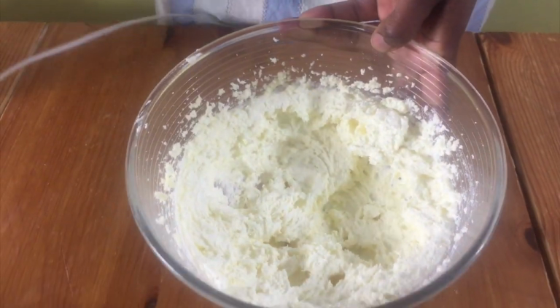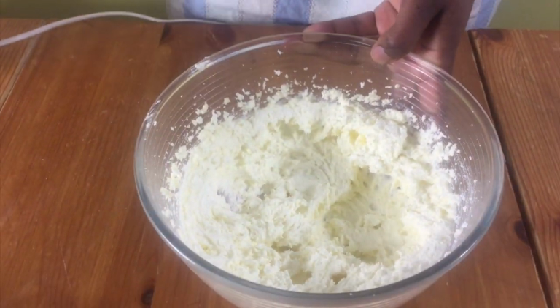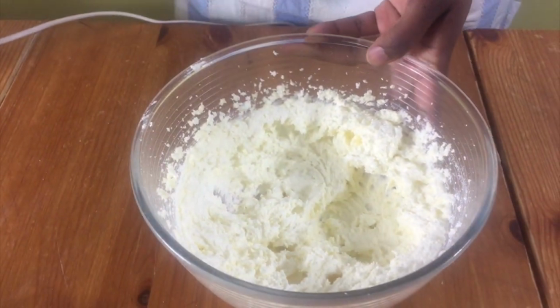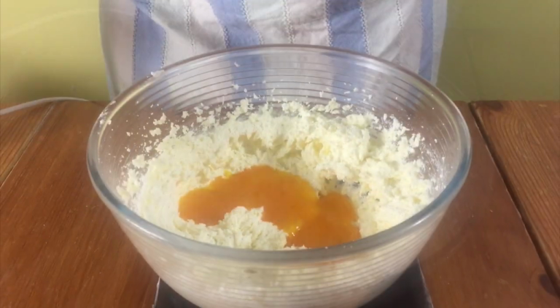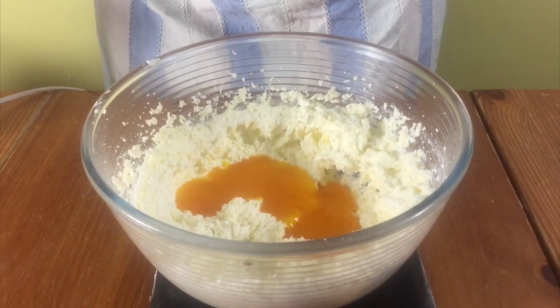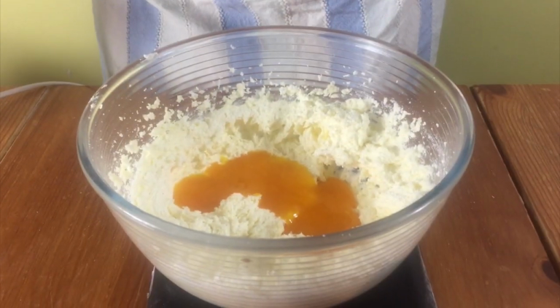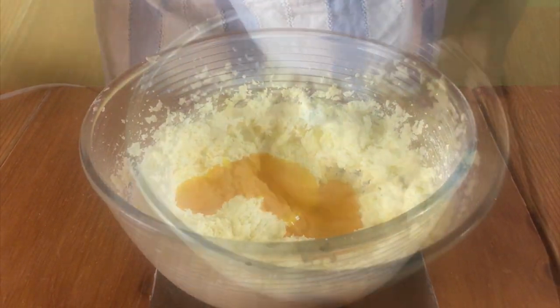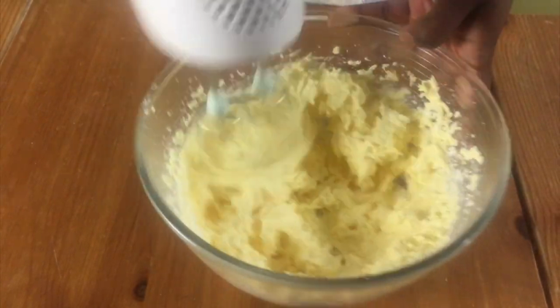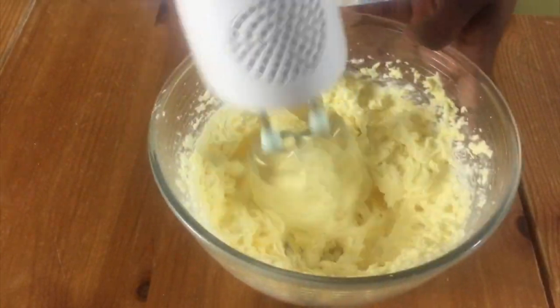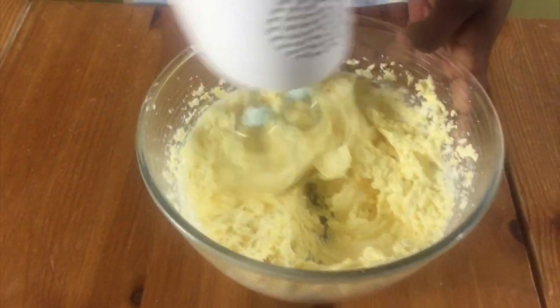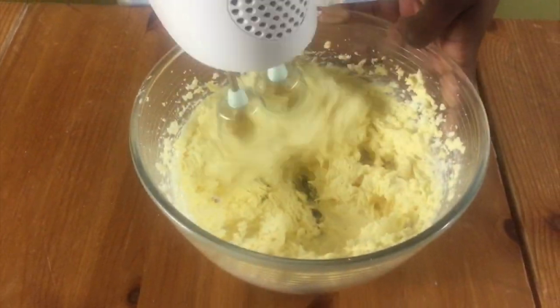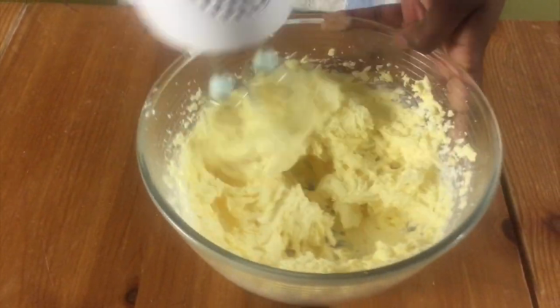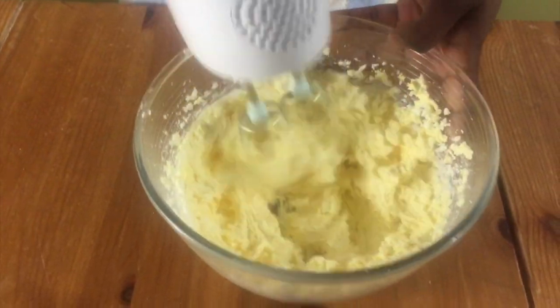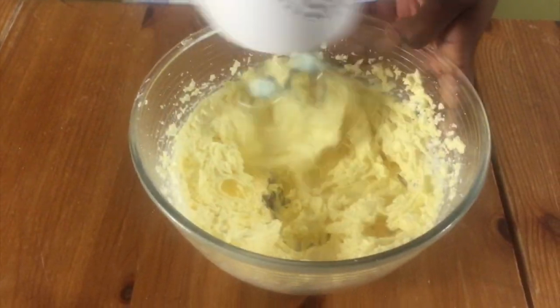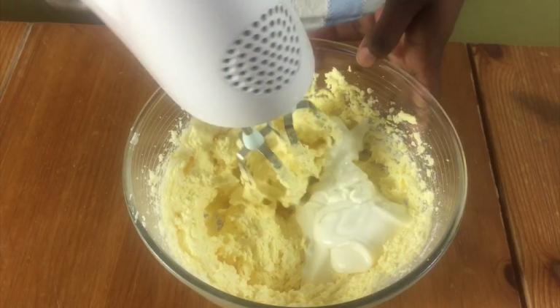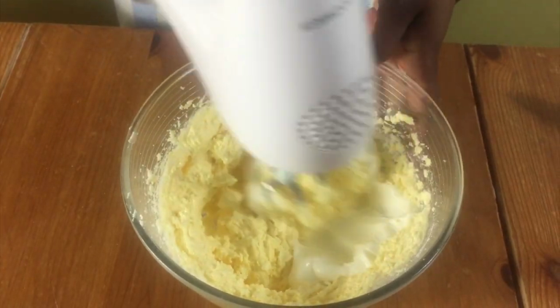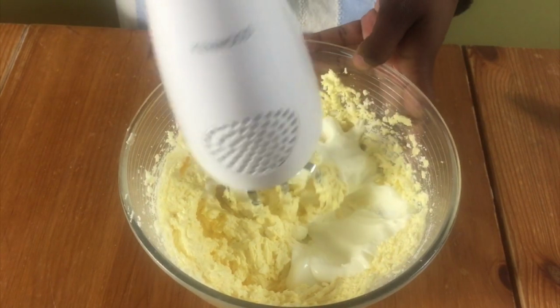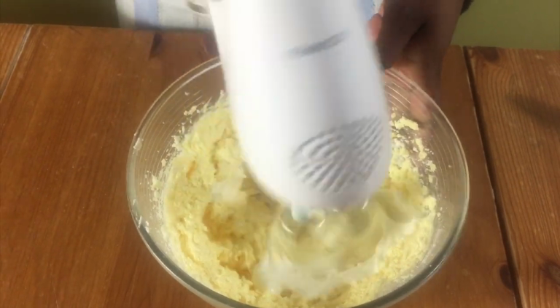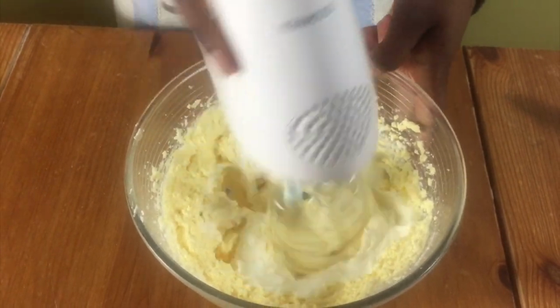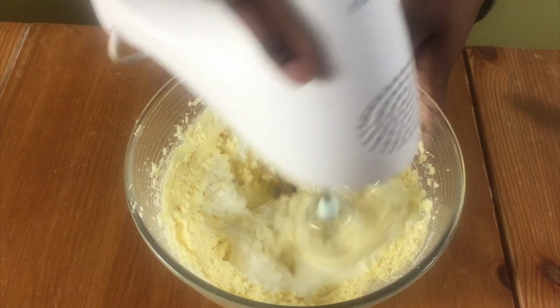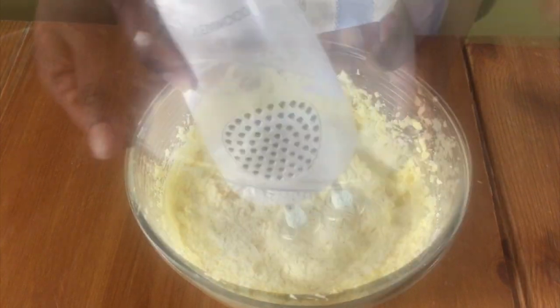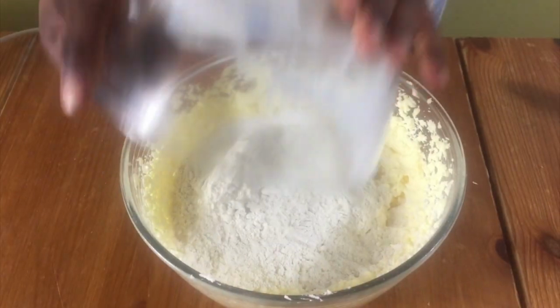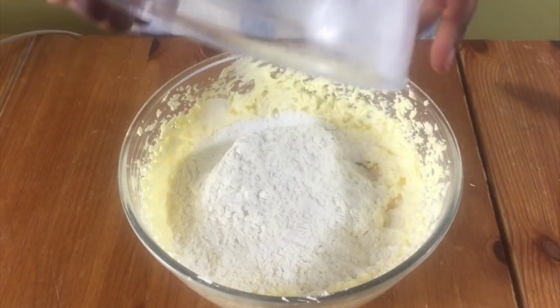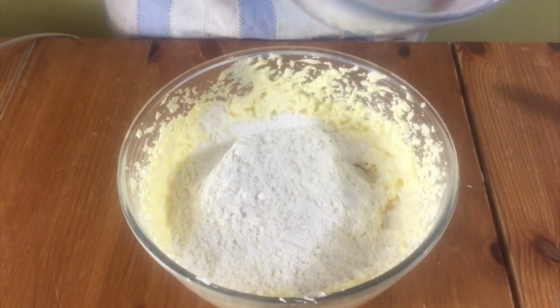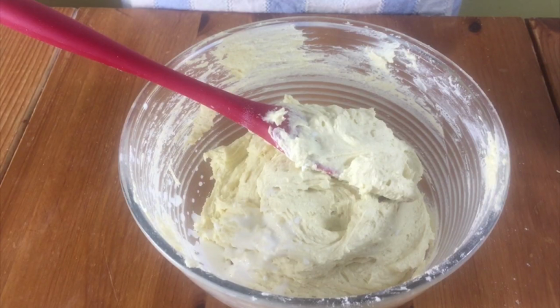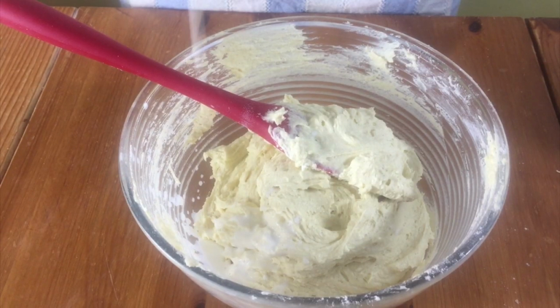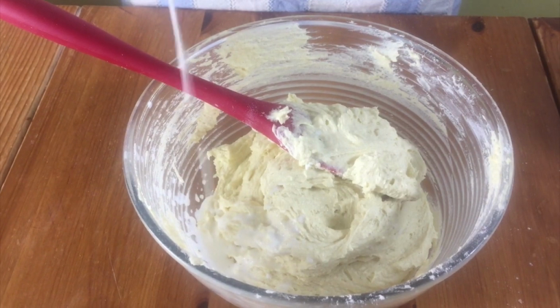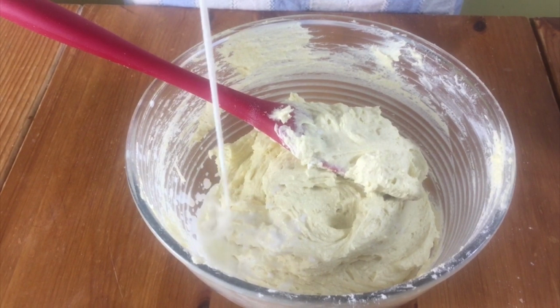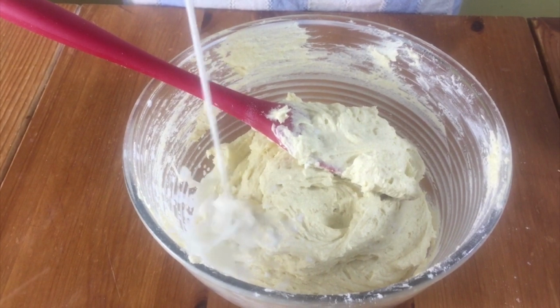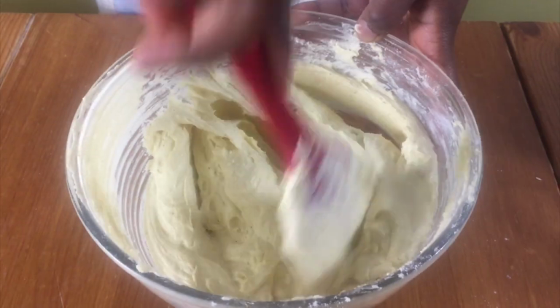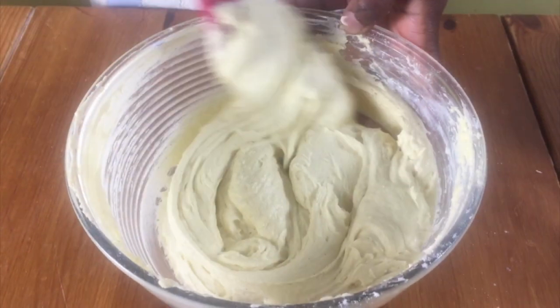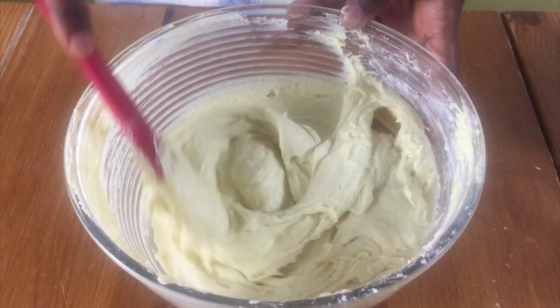Then add in your egg yolks and mix together, and then add in your flour mixture and plain yogurt and mix this together until it's nice and smooth.